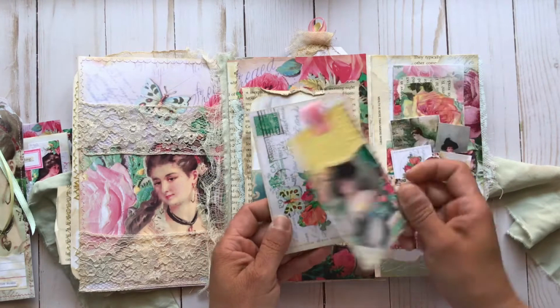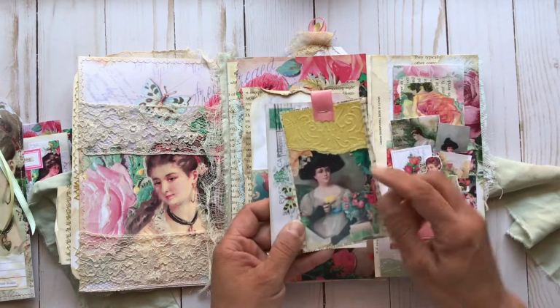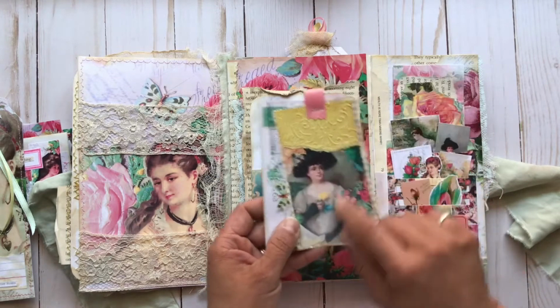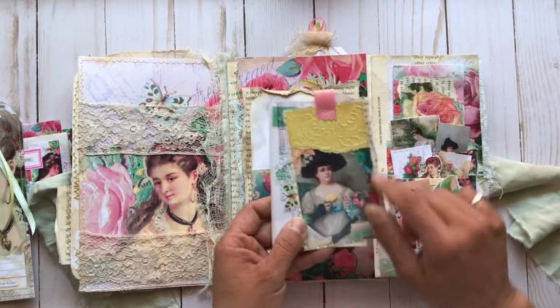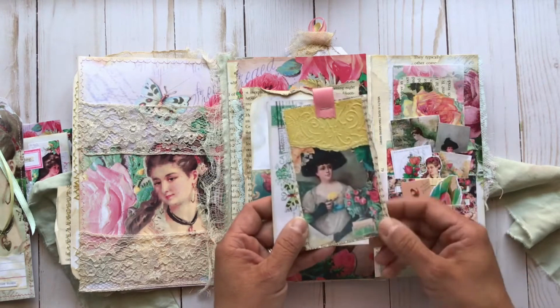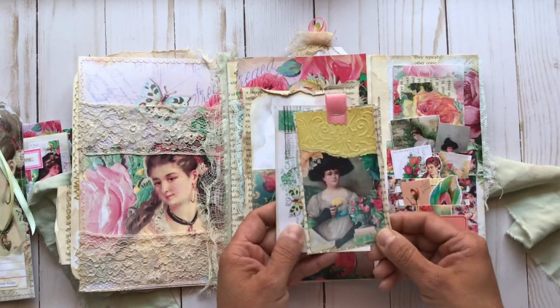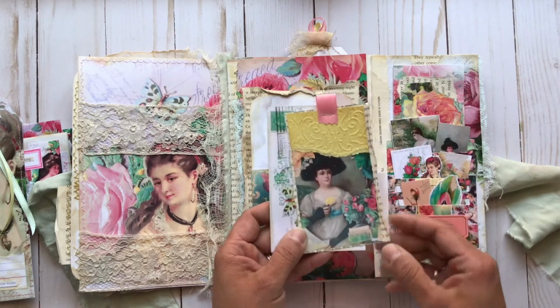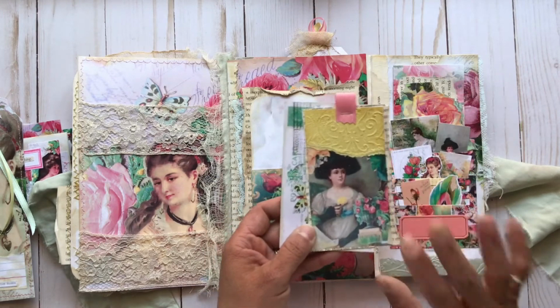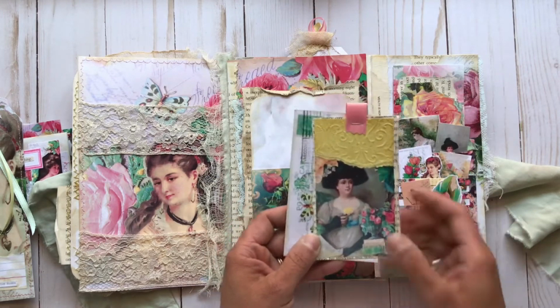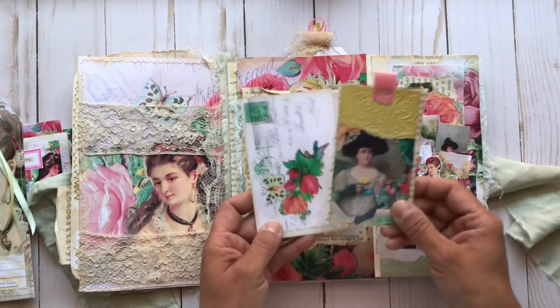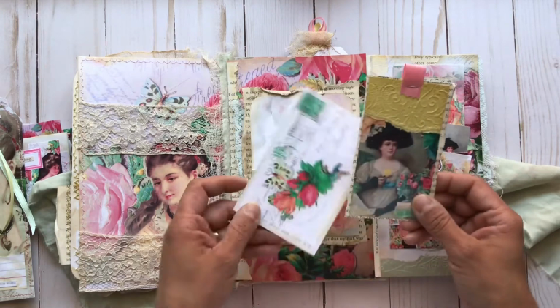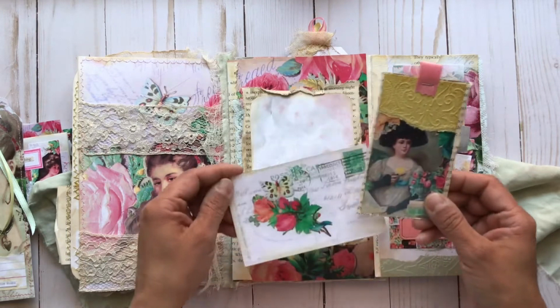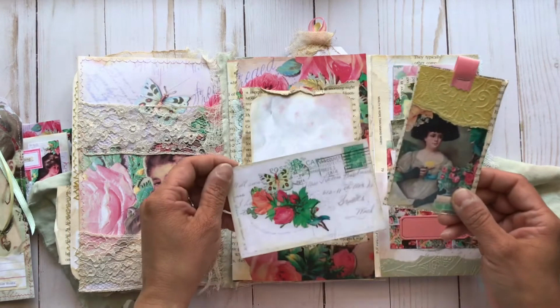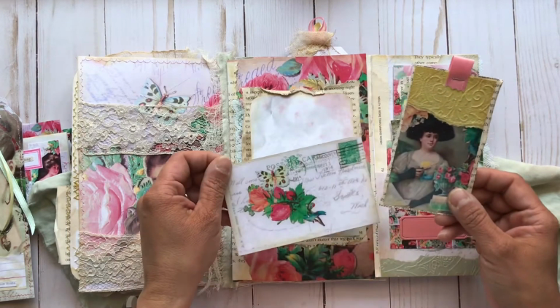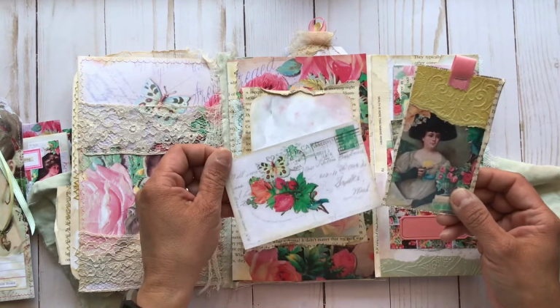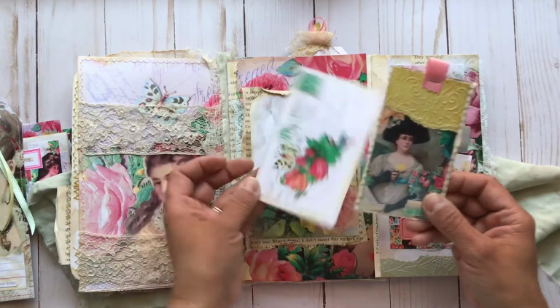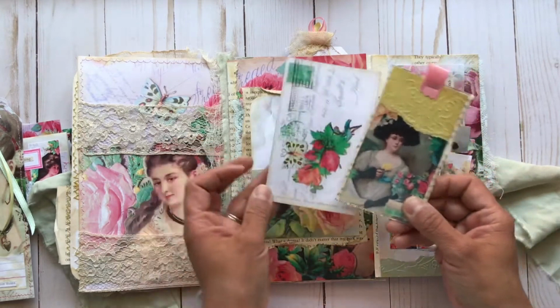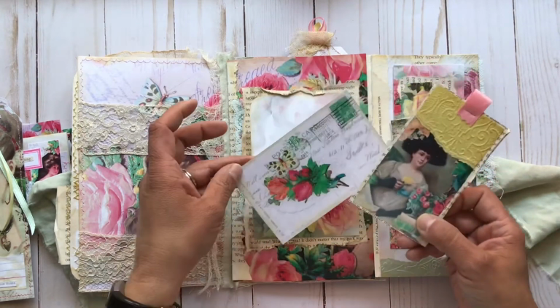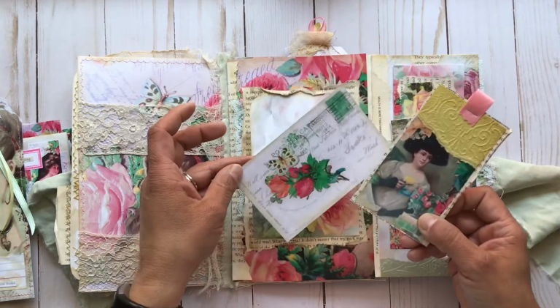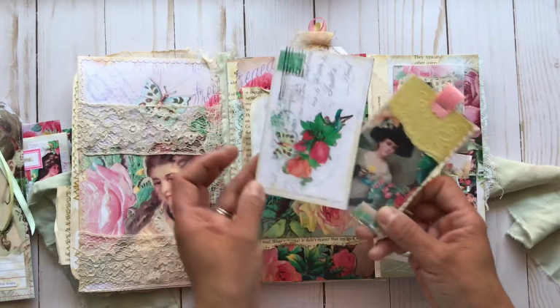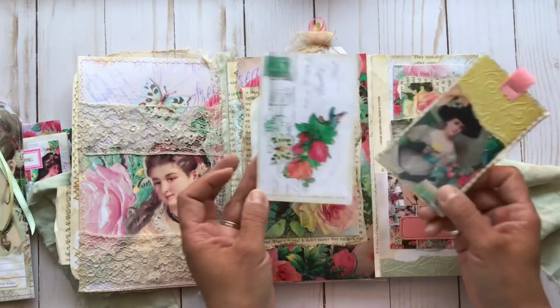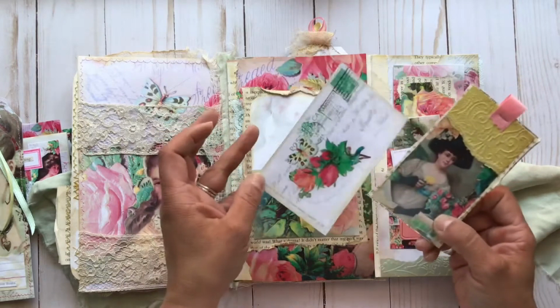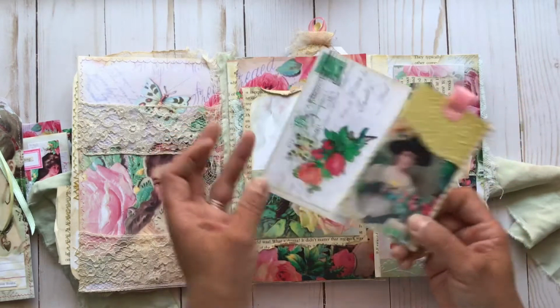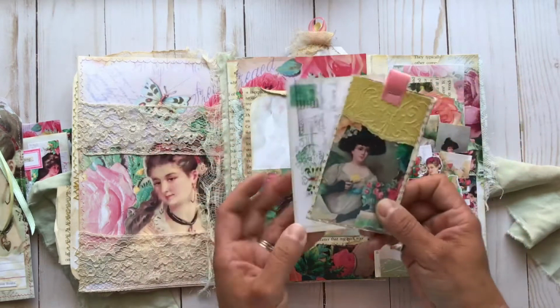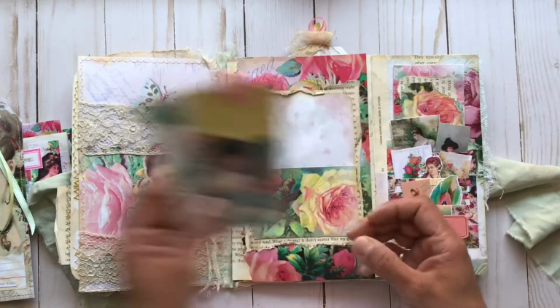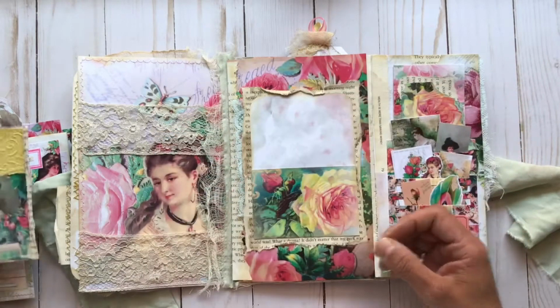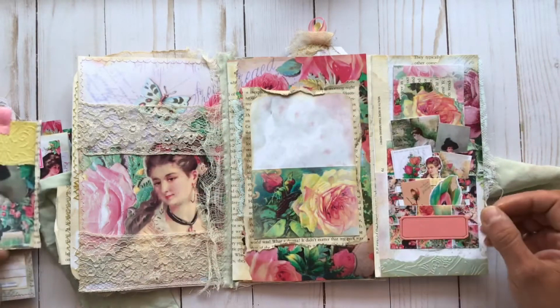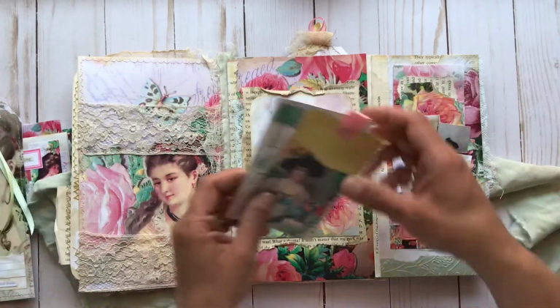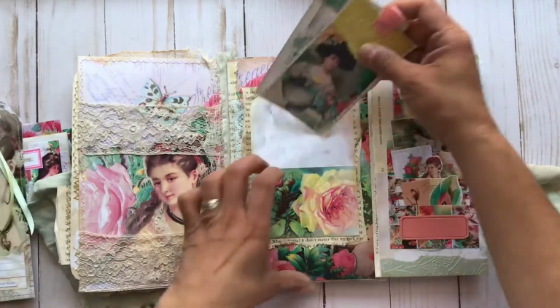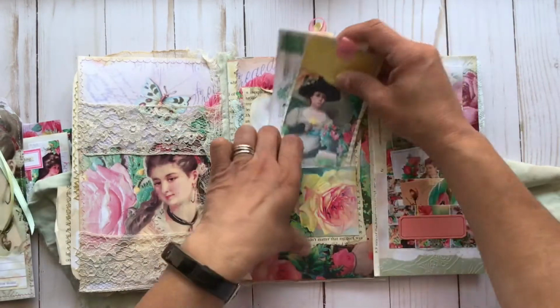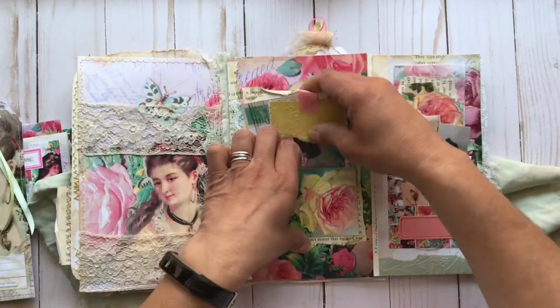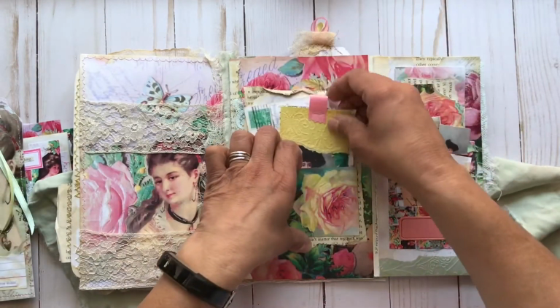Again, very much inspired by Ruby and Pearl — love her work, love how she layers things. And this is a little postcard ephemera piece from the kit, so I'll just tuck those back in there.